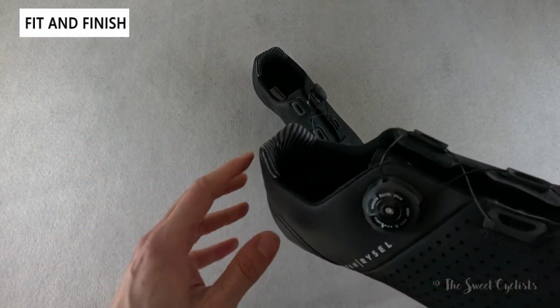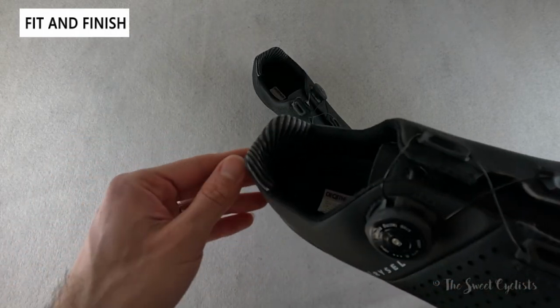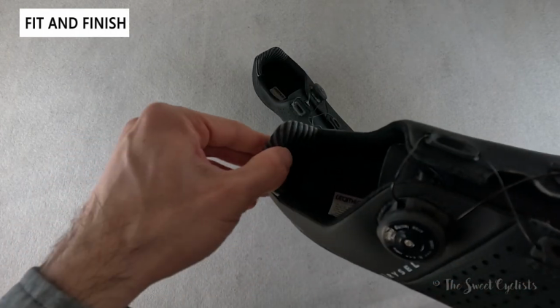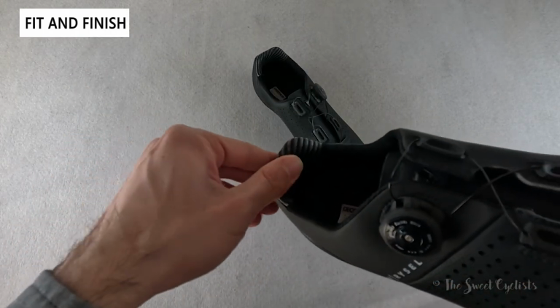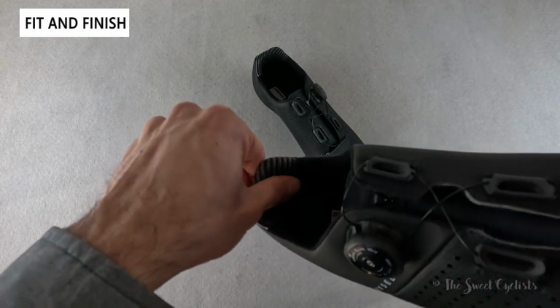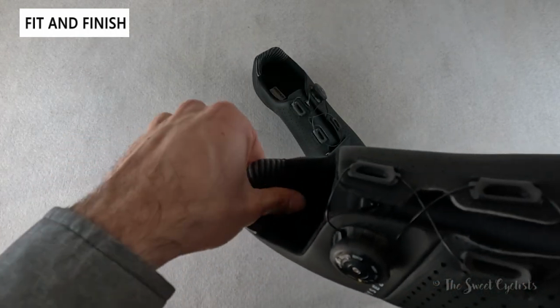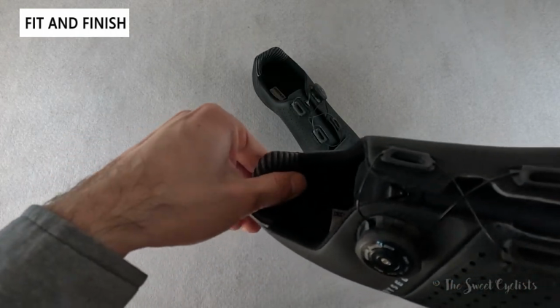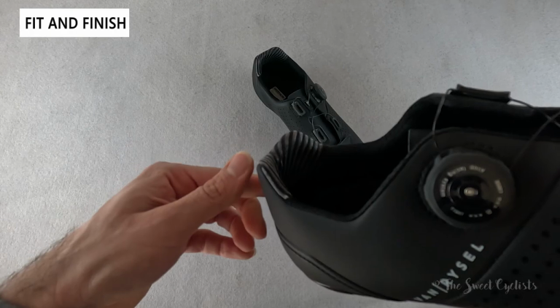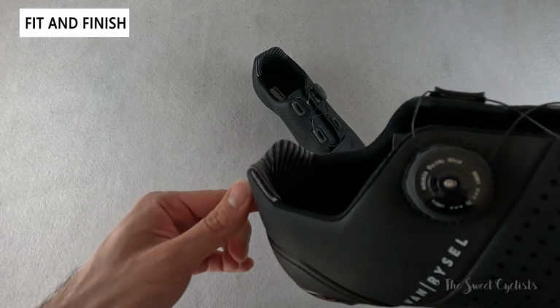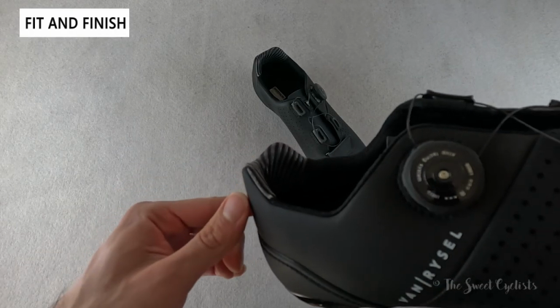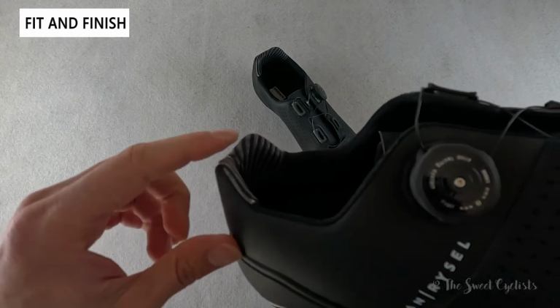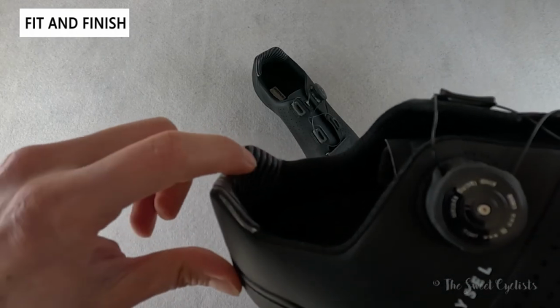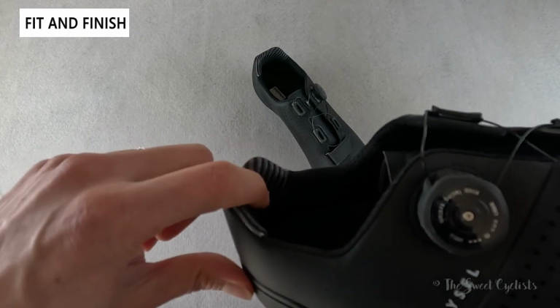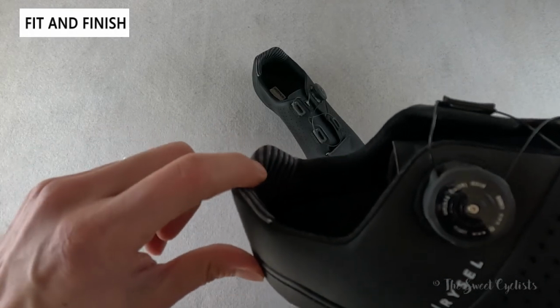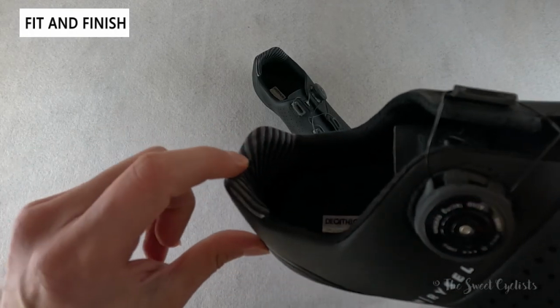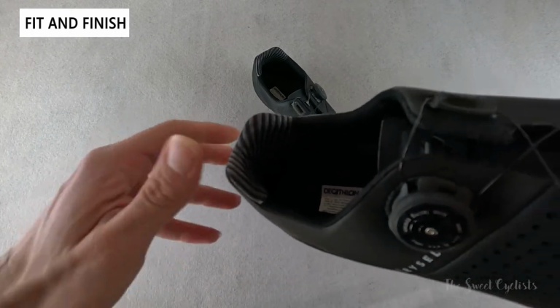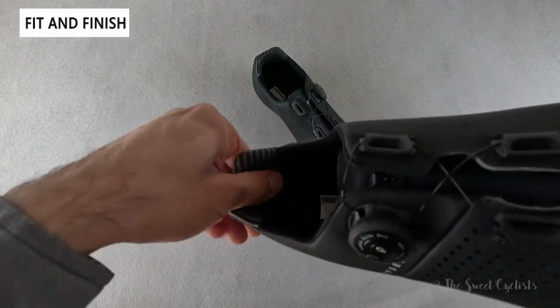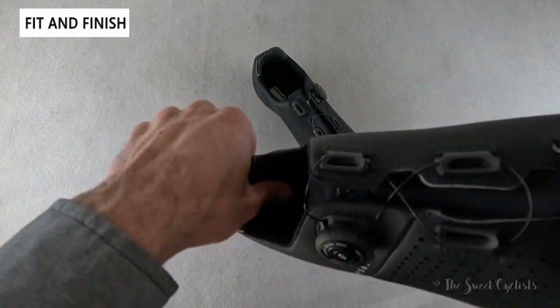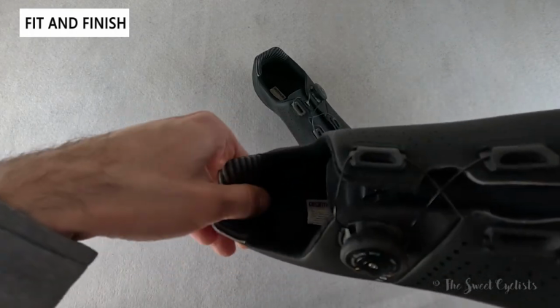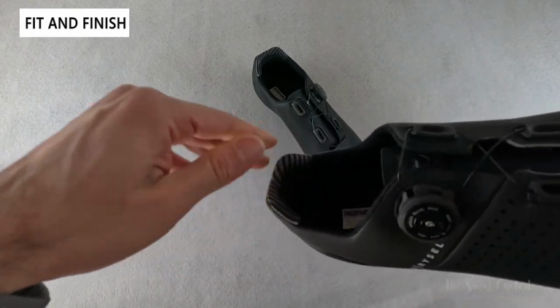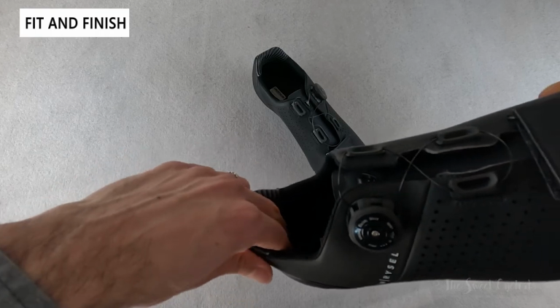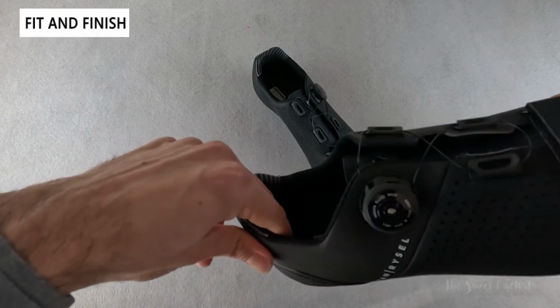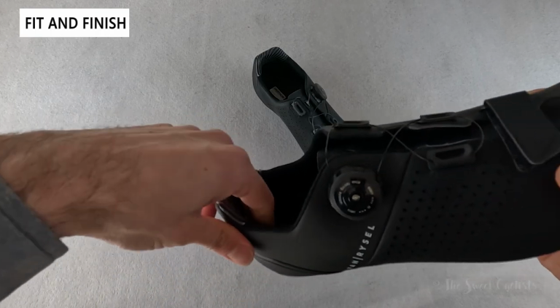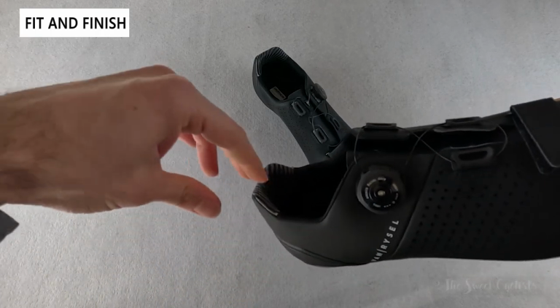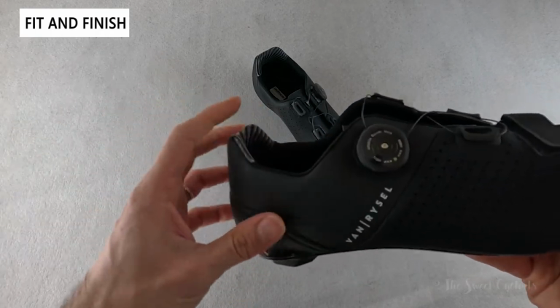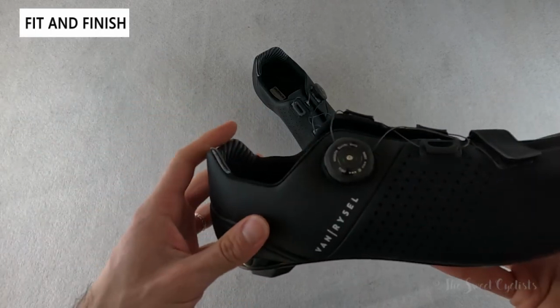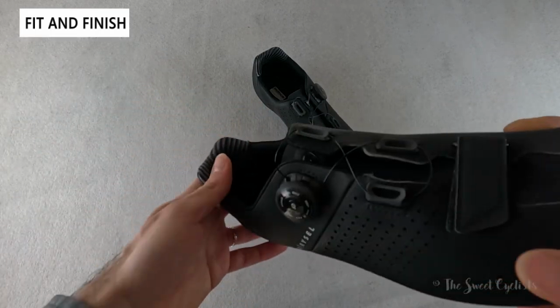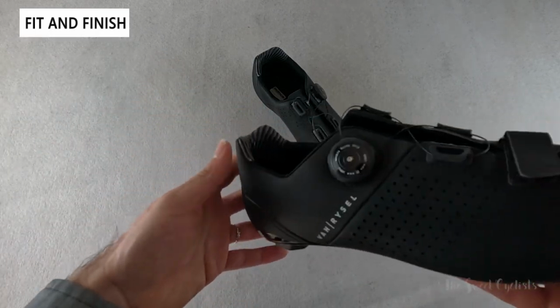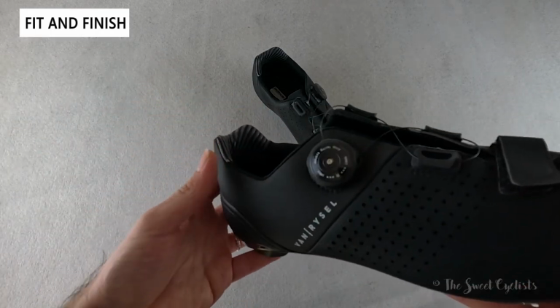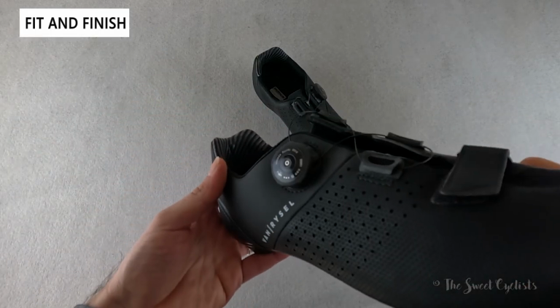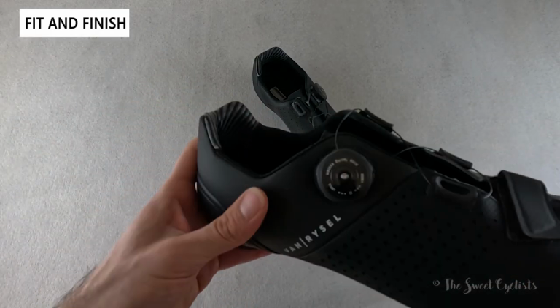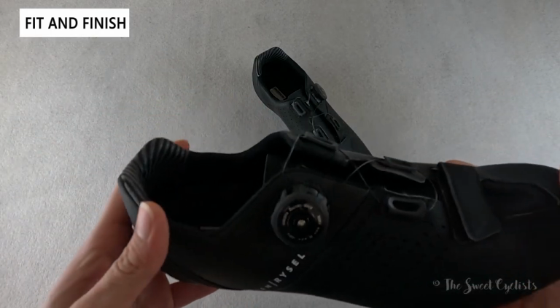A nice feature is the grippy heel portion, which combines silicone with the fabric. It makes it nice and grippy so your heel won't rise when you're sprinting or walking with the shoes, which is a really nice feature.